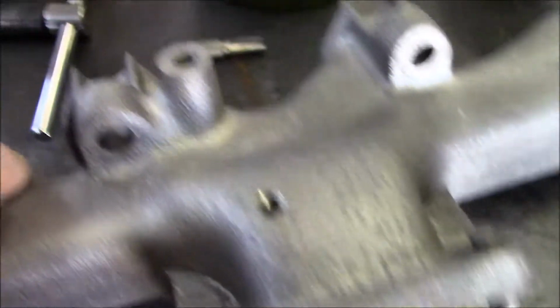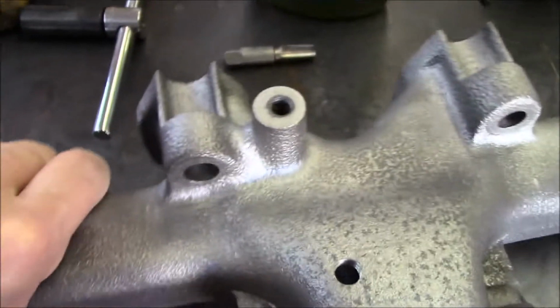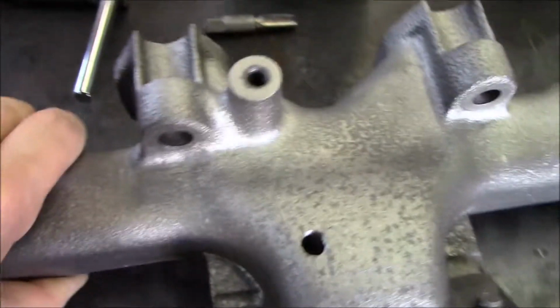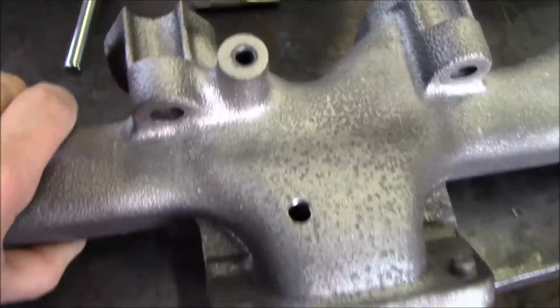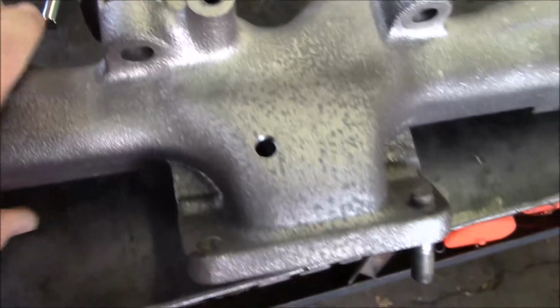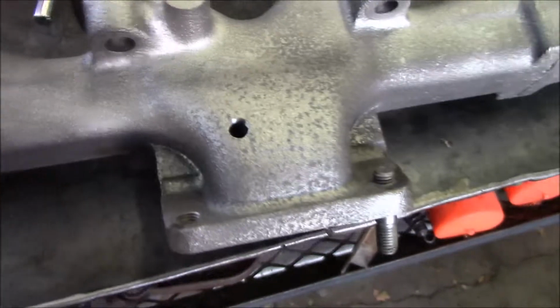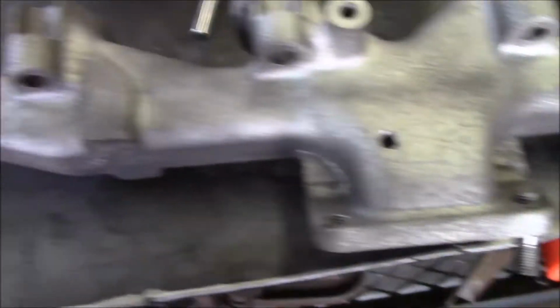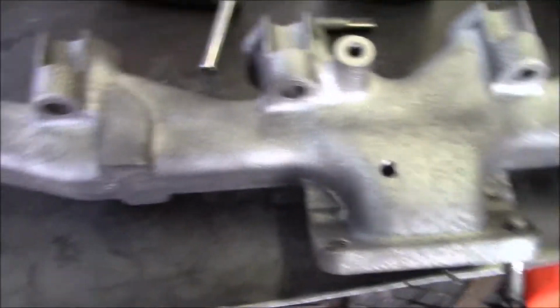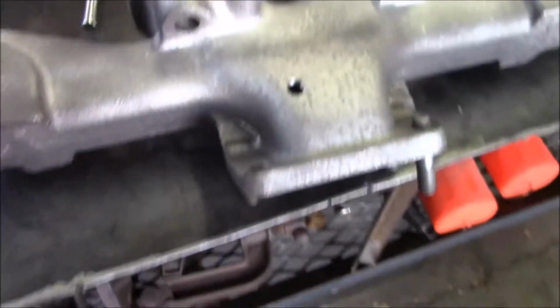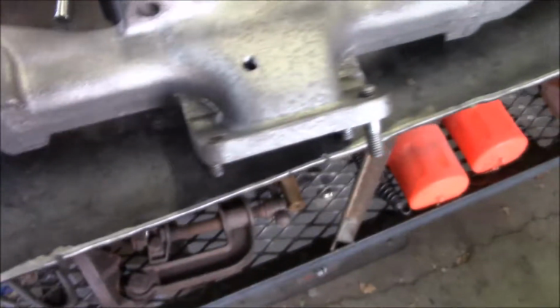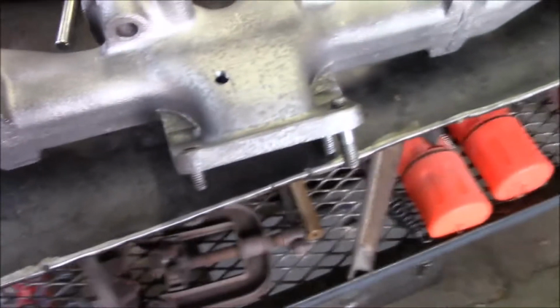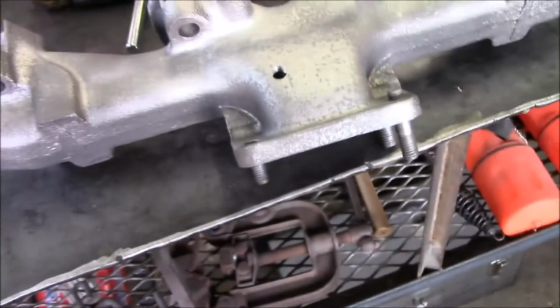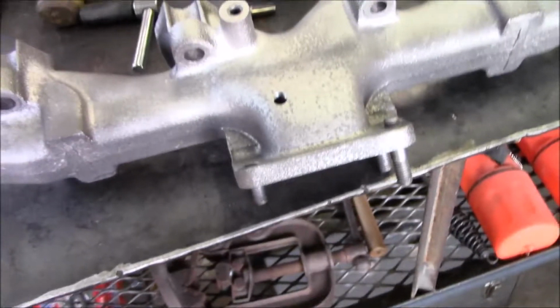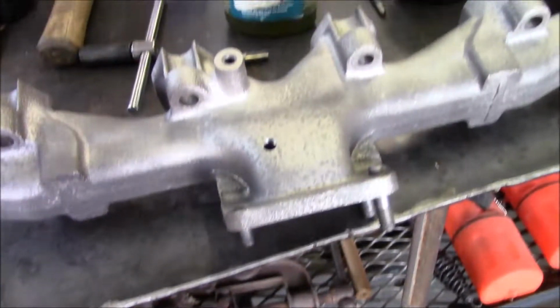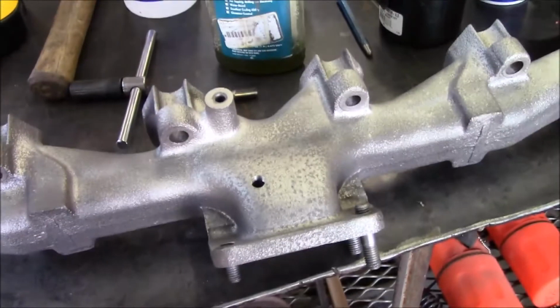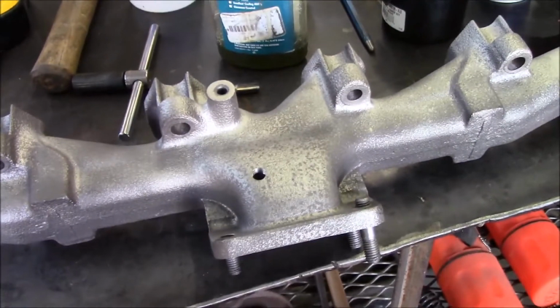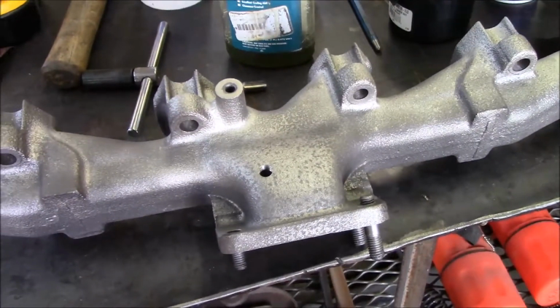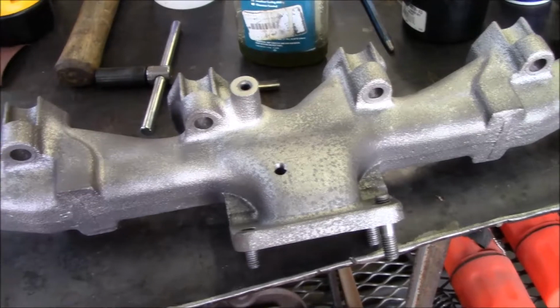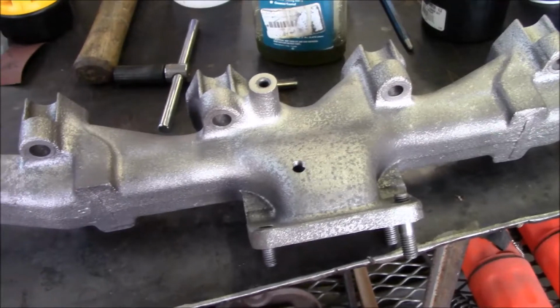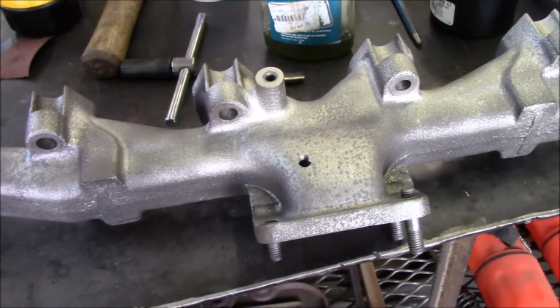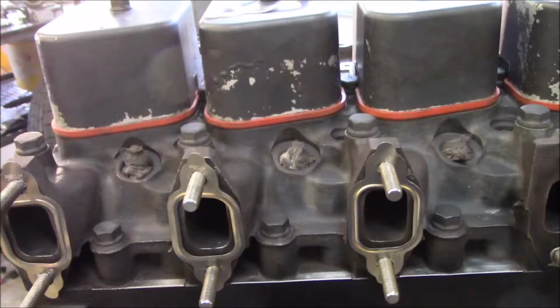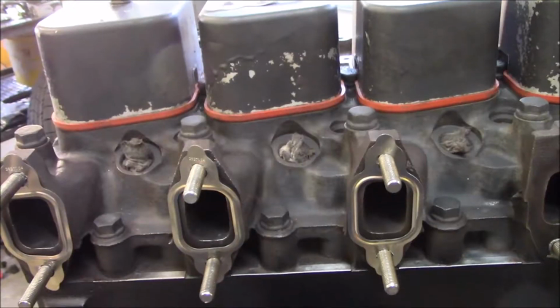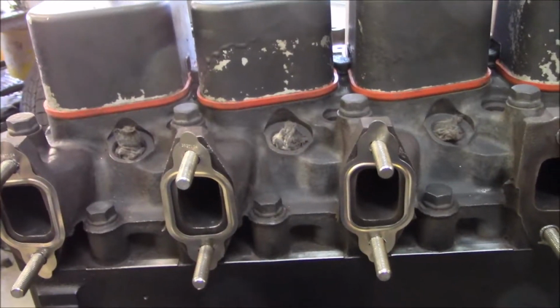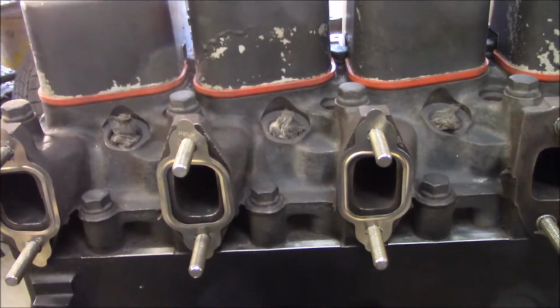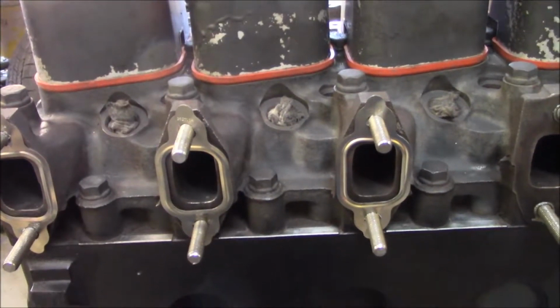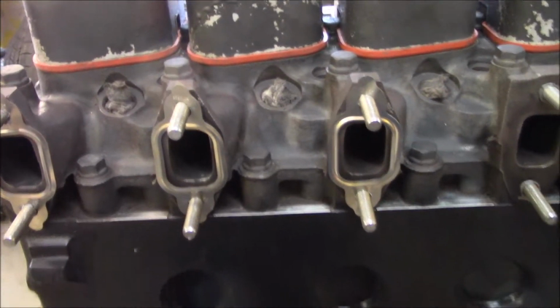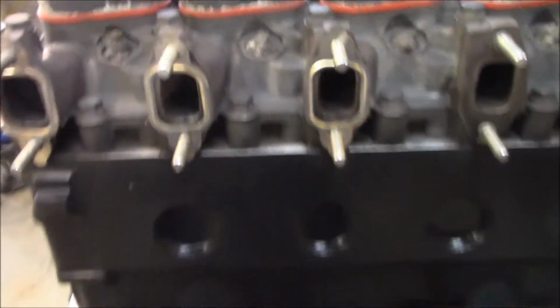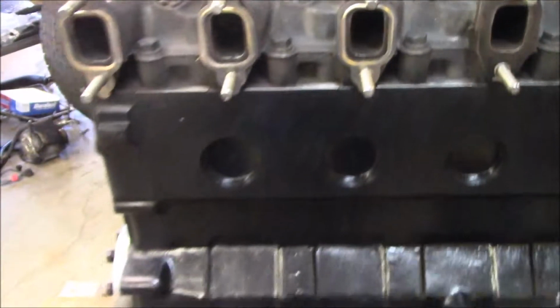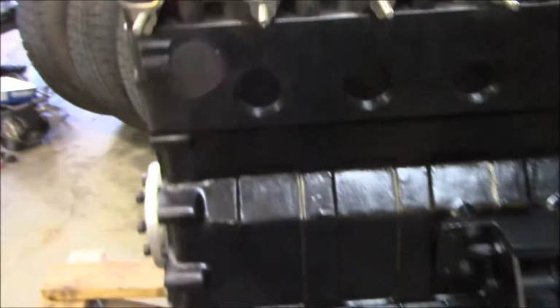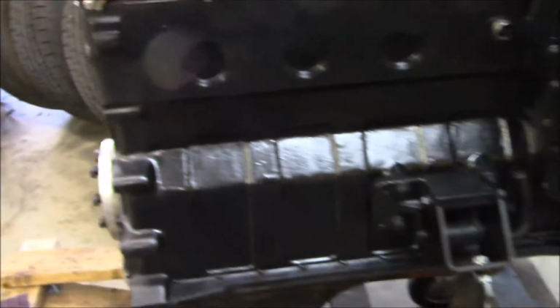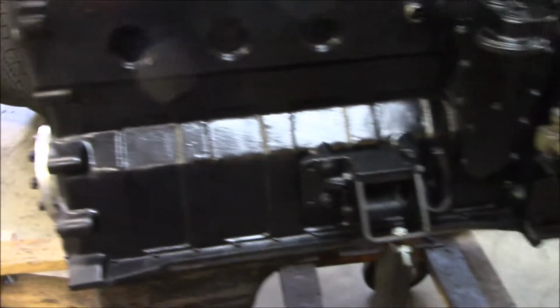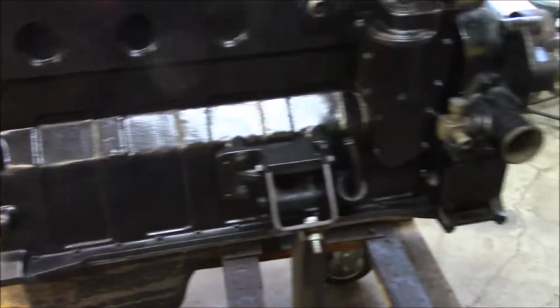And now she's ready to paint, so I'm going to get that painted as well. And then maybe we'll throw some of these parts on. She looks a whole lot different cleaned up.